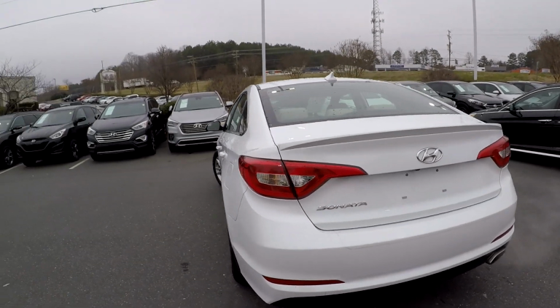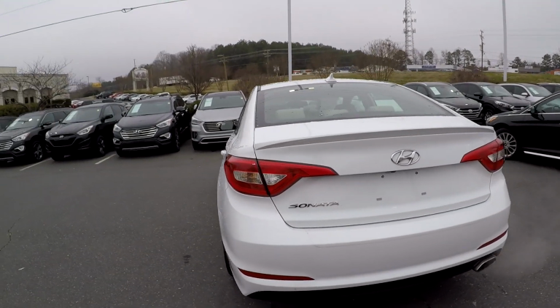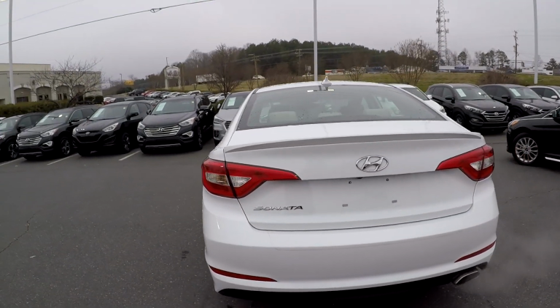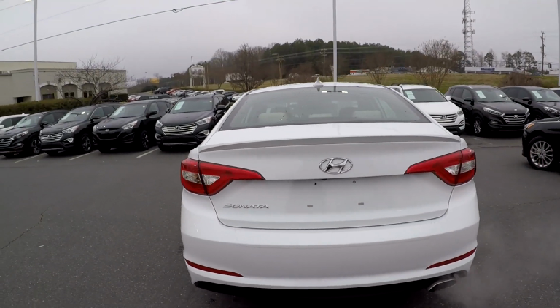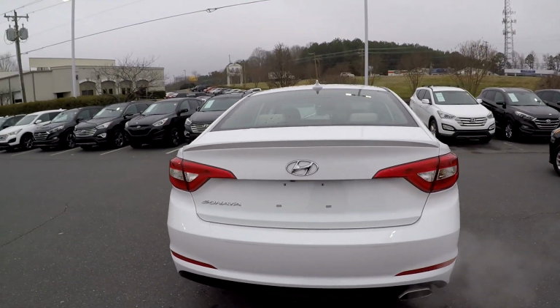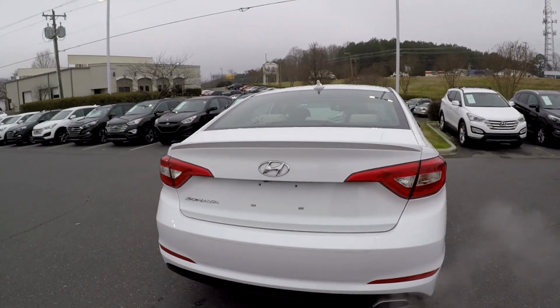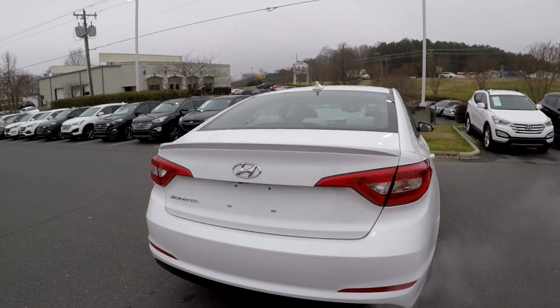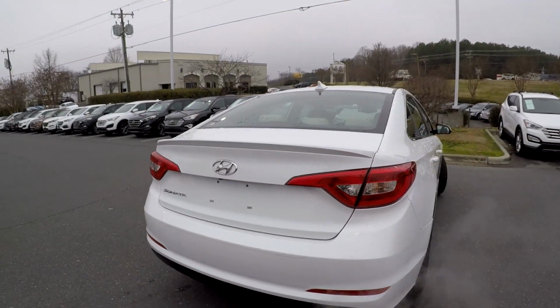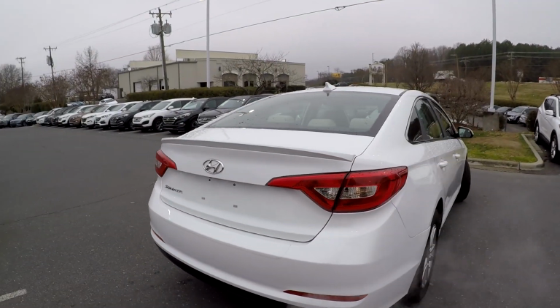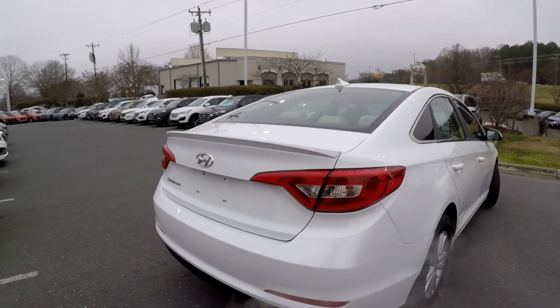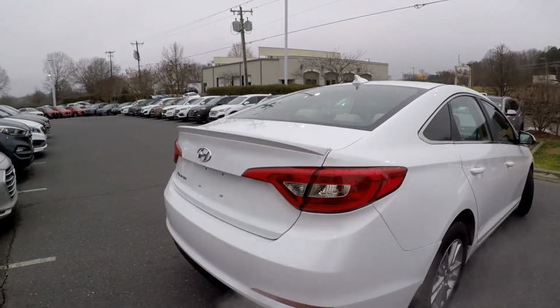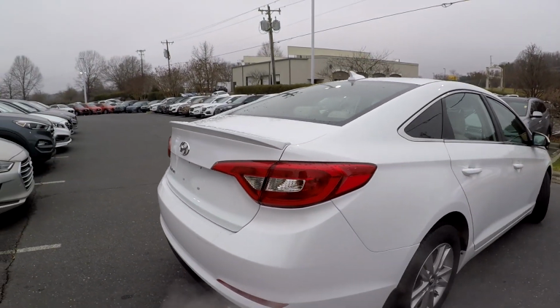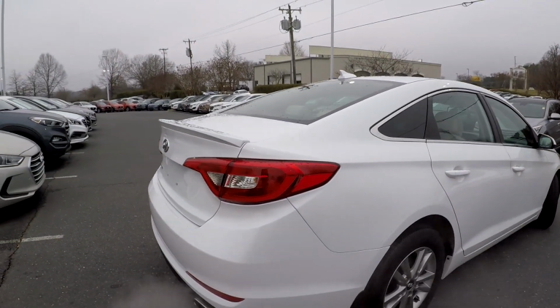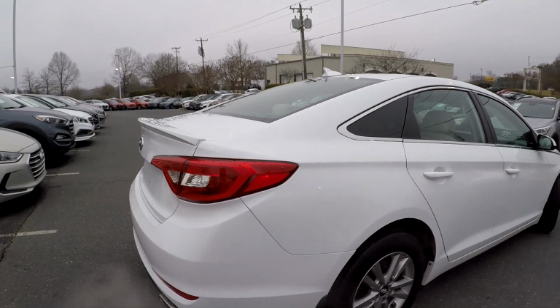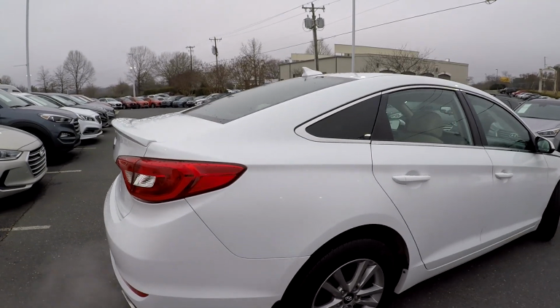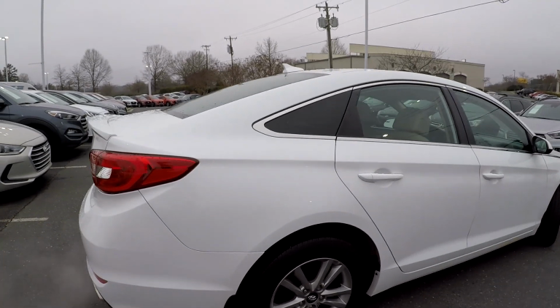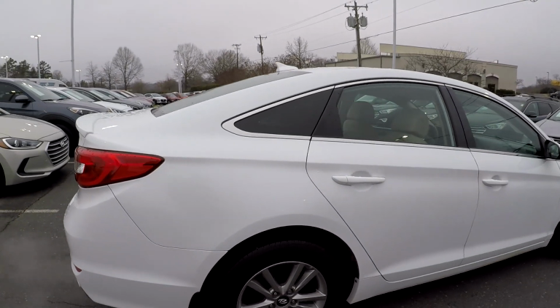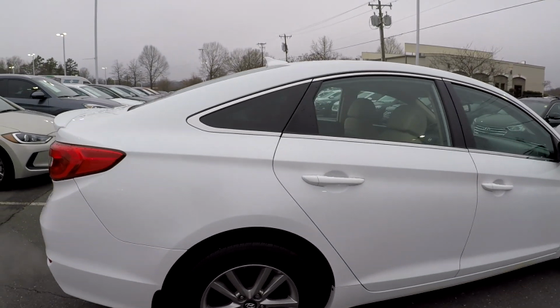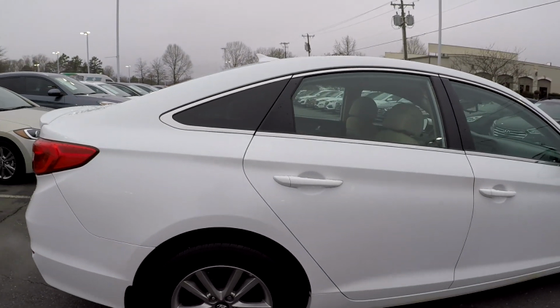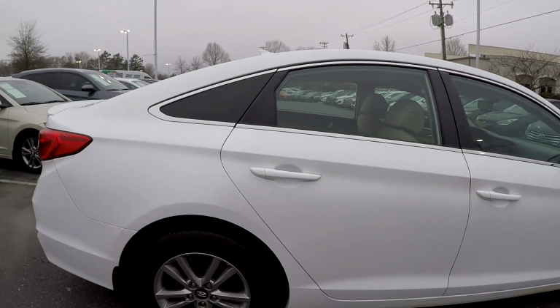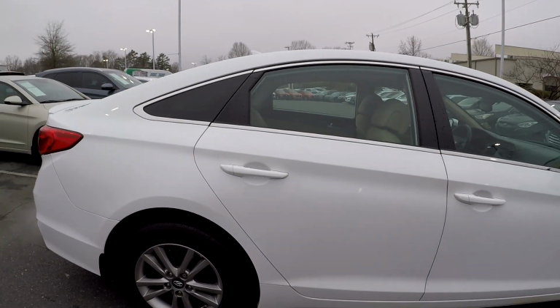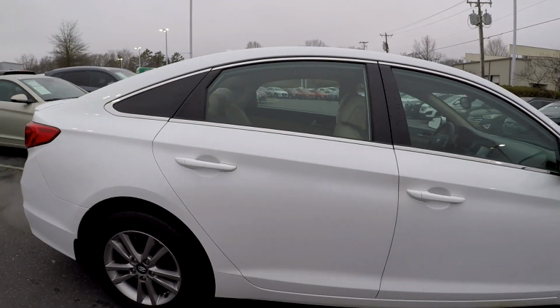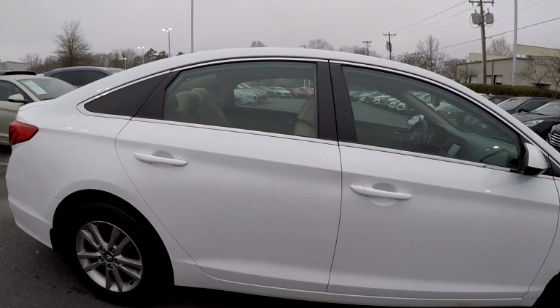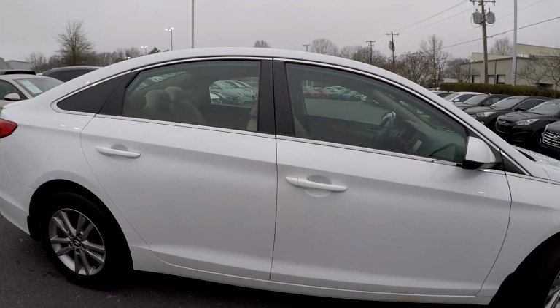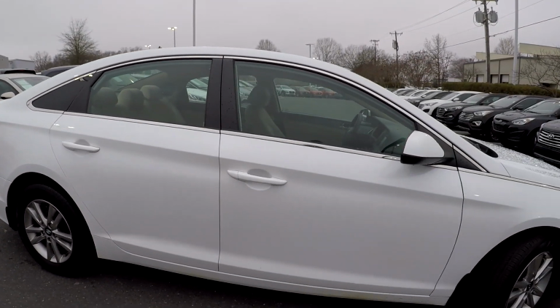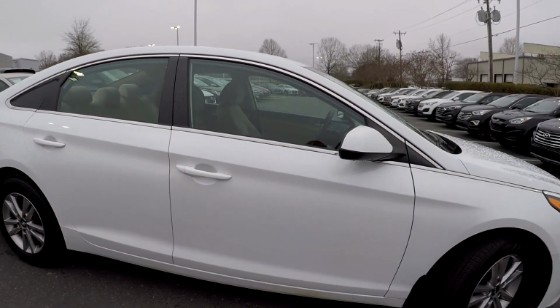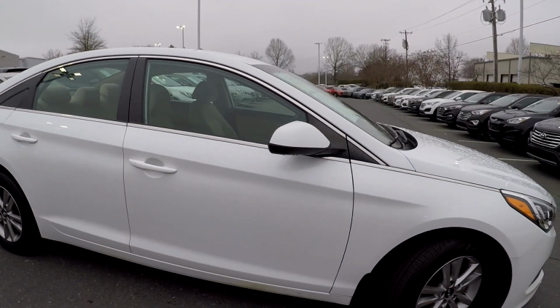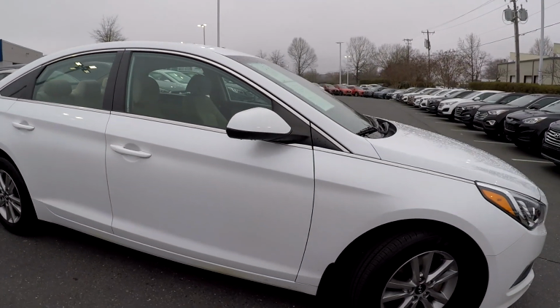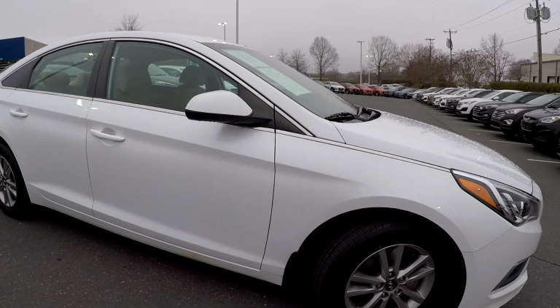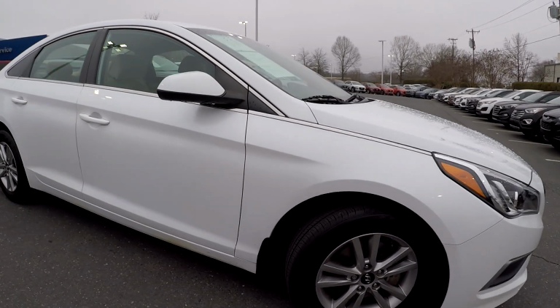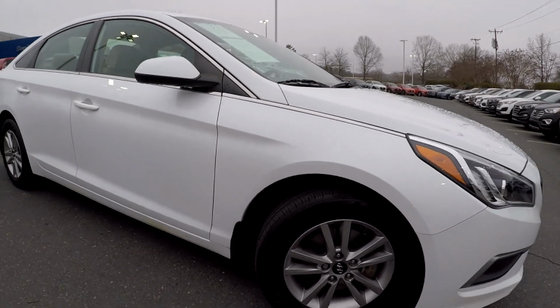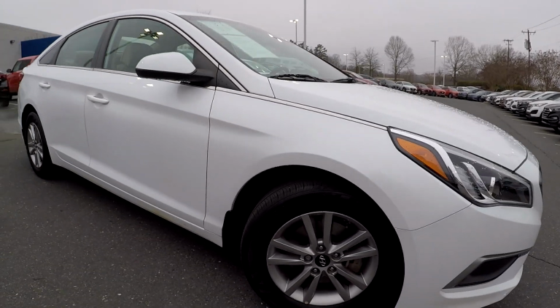Nice clean bumper back here for you. As we're finishing up here along the passenger side, everything is looking good. Nice alloy wheels down there for you. For the most part, it's going to be pretty normal wear, if any at all.